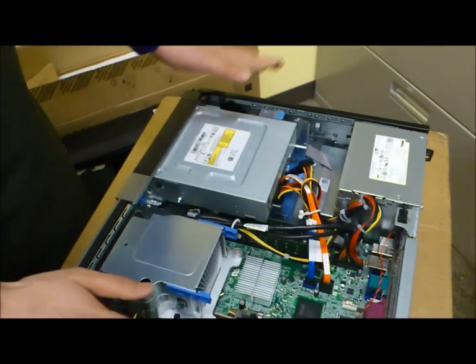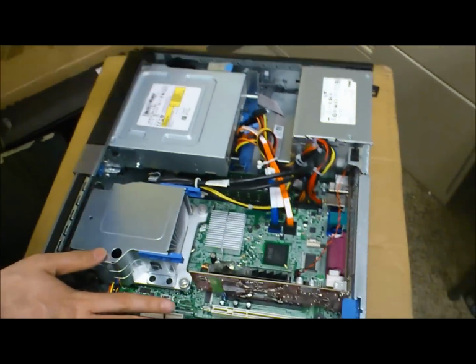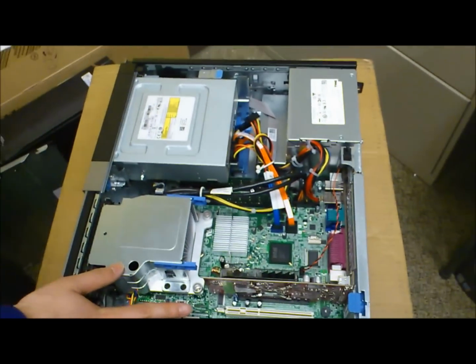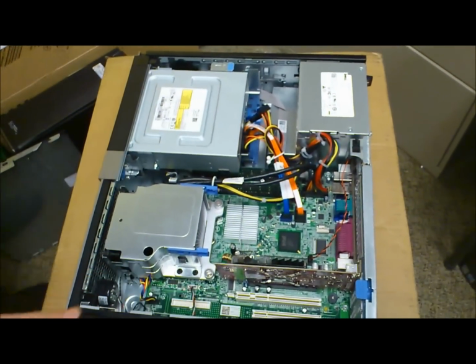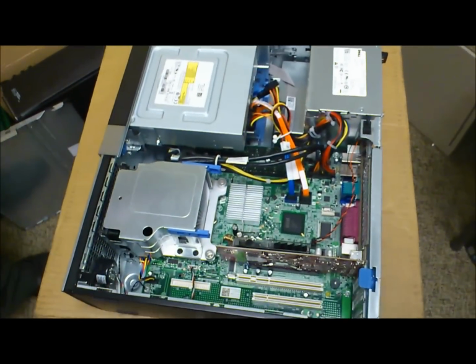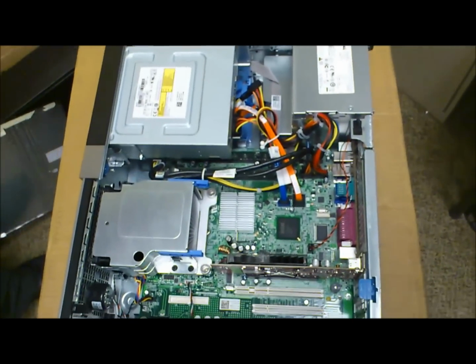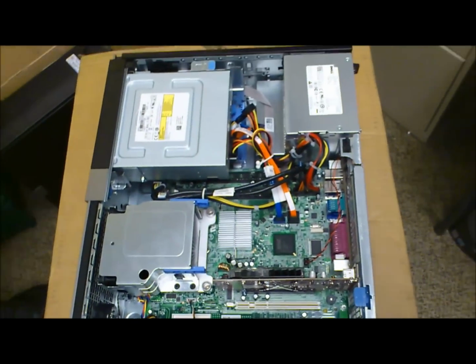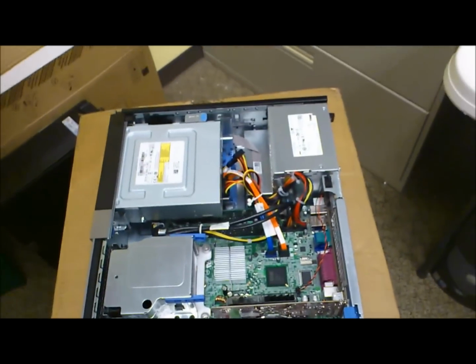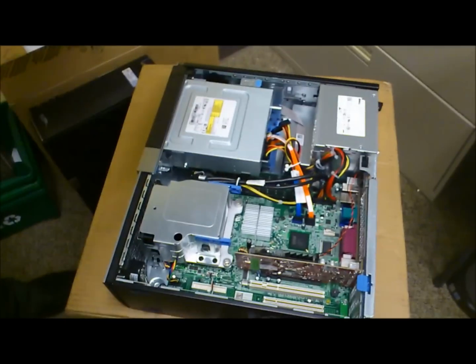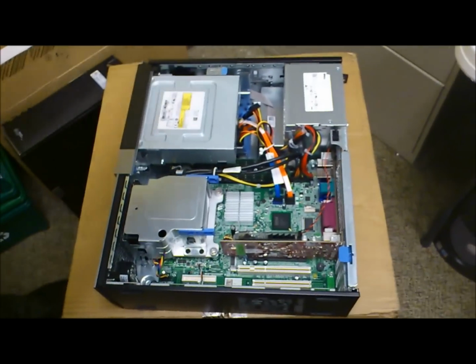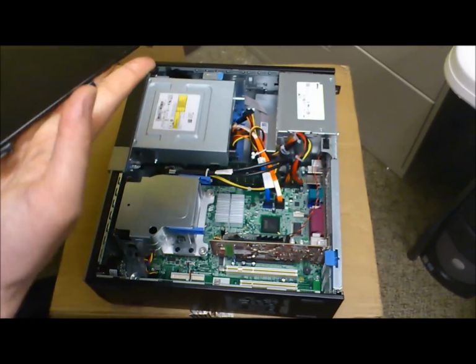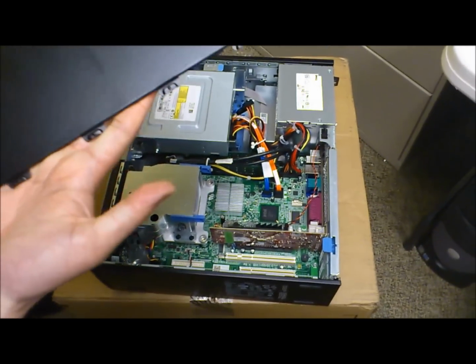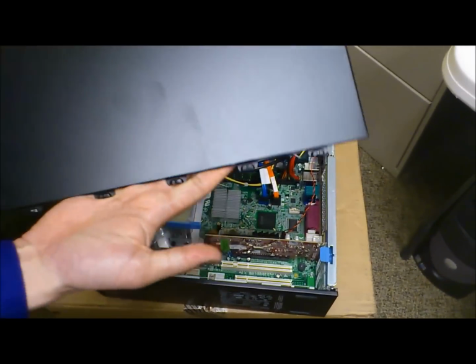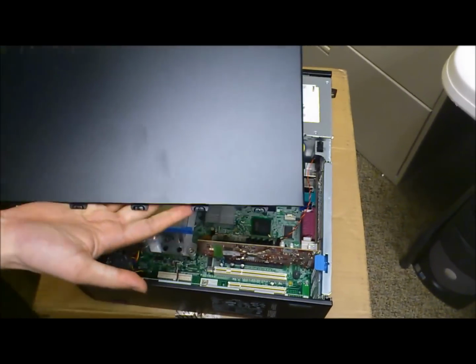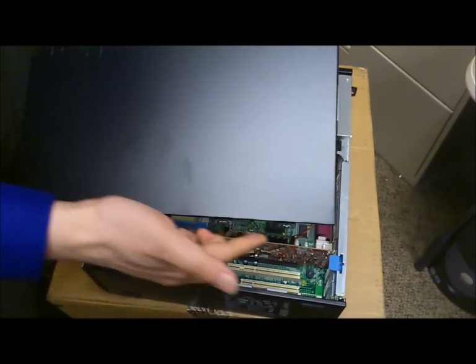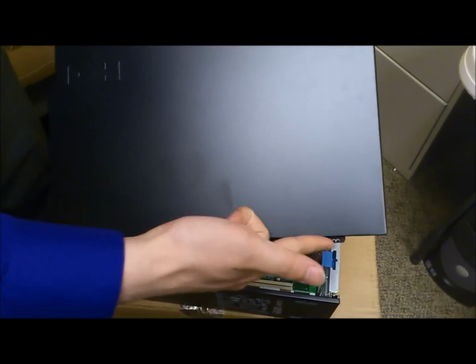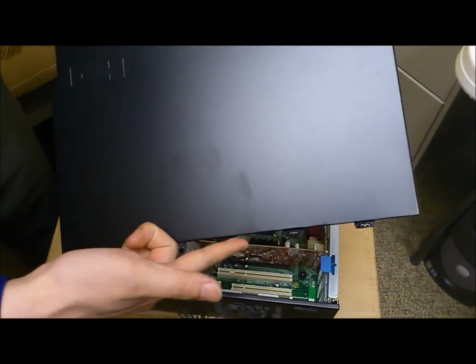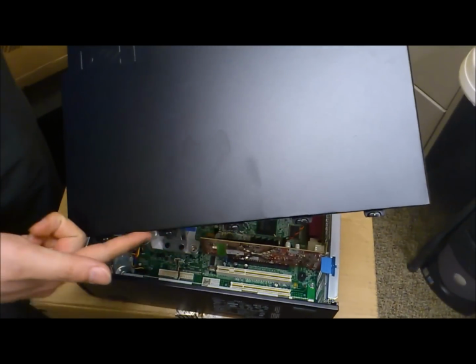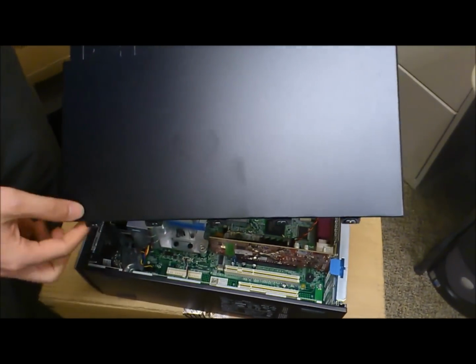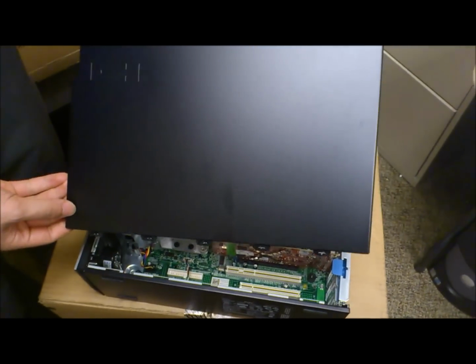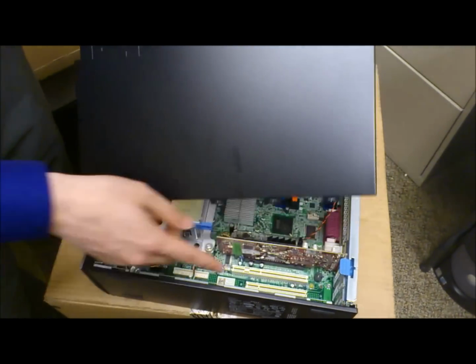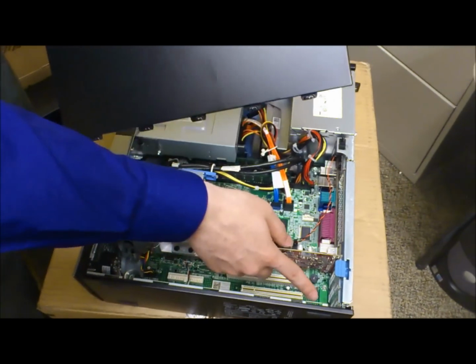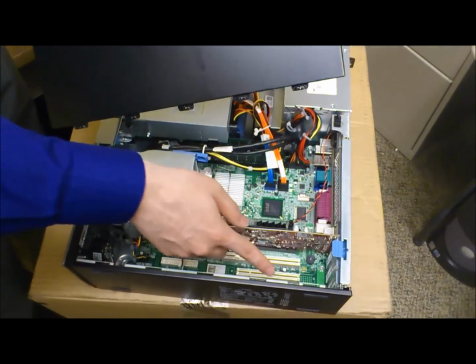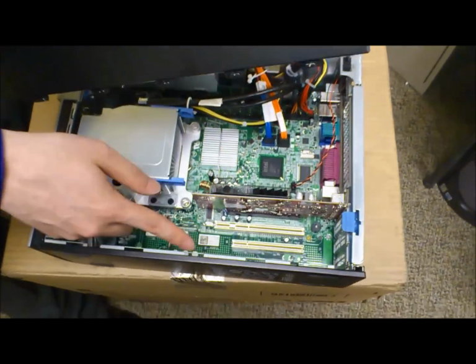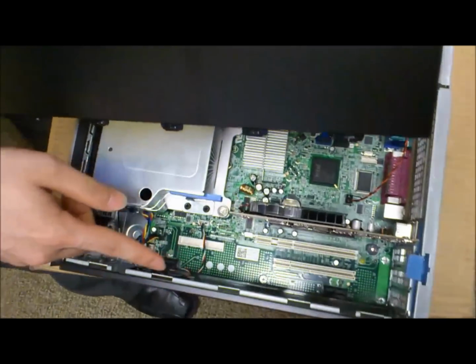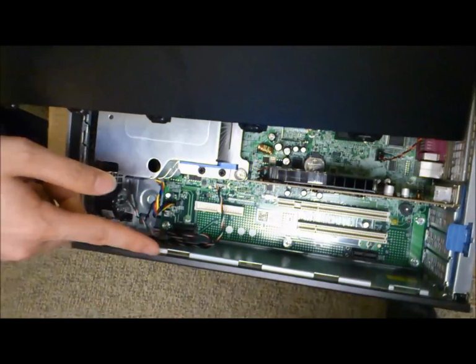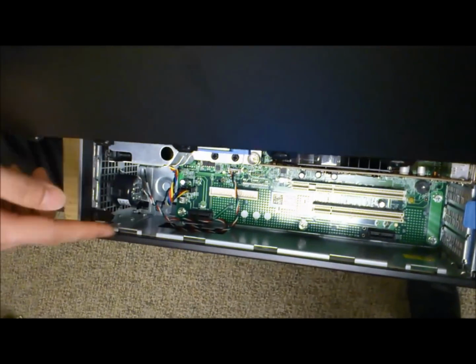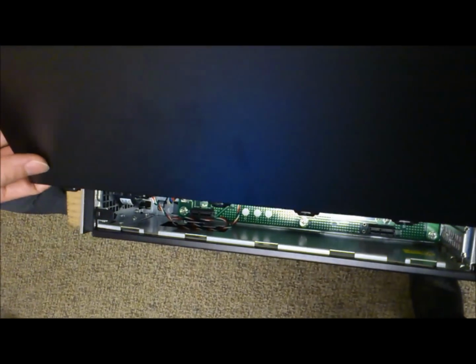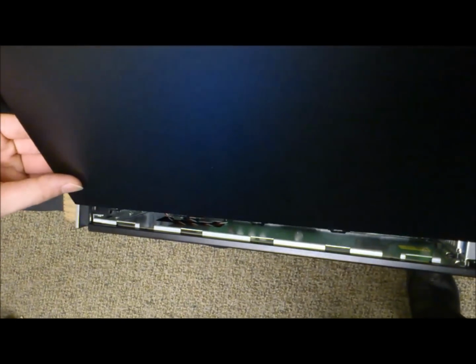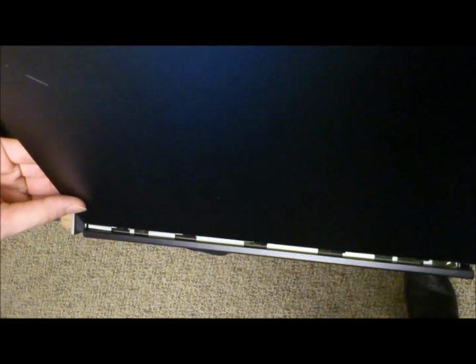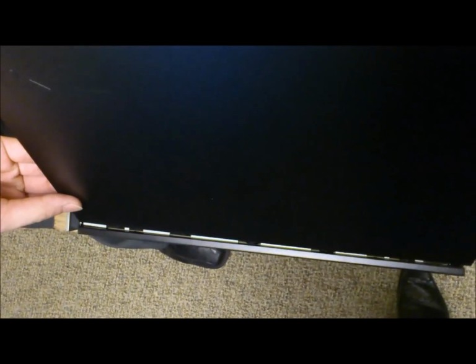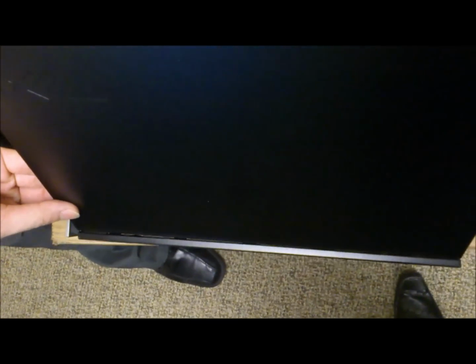That's the basic walkthrough of the Dell OptiPlex. All we need to do is just put the cover back. You'll see that there are these little fangs here corresponding to each one of these holes down here, so we'll just slide that in.